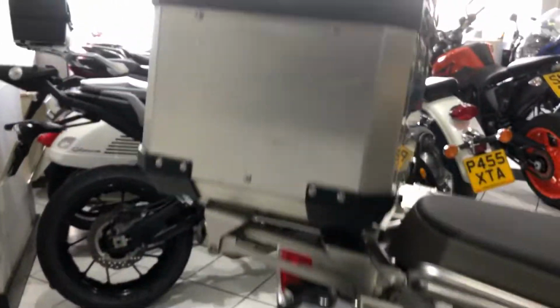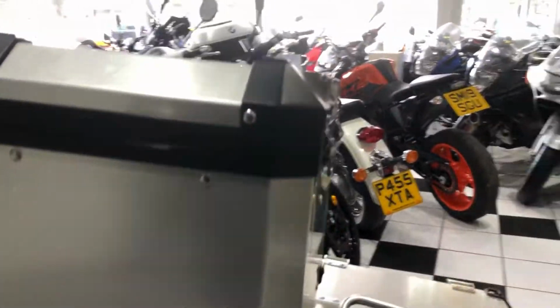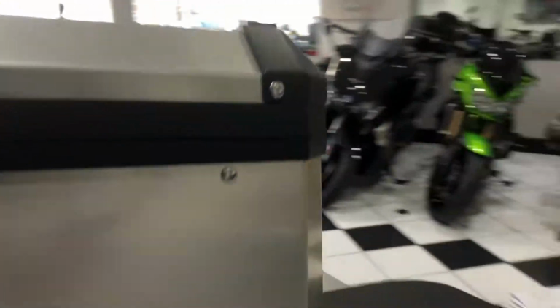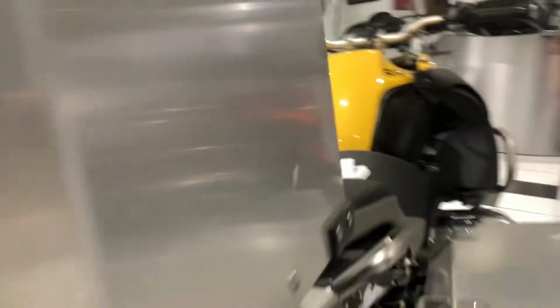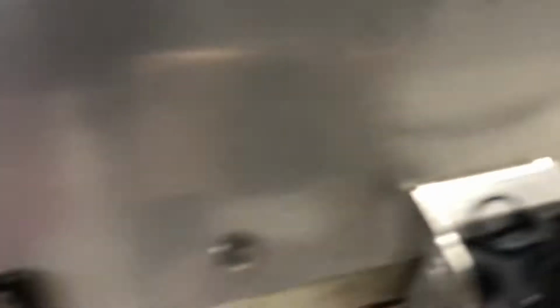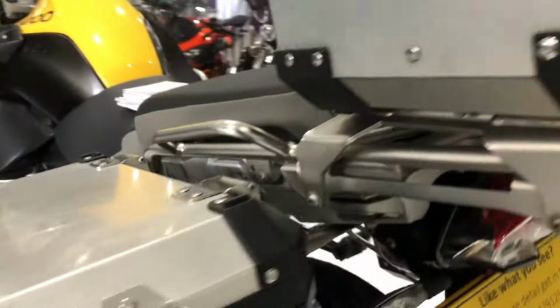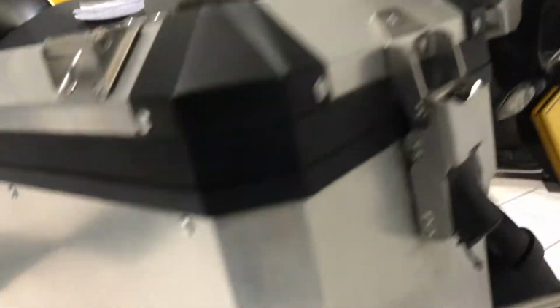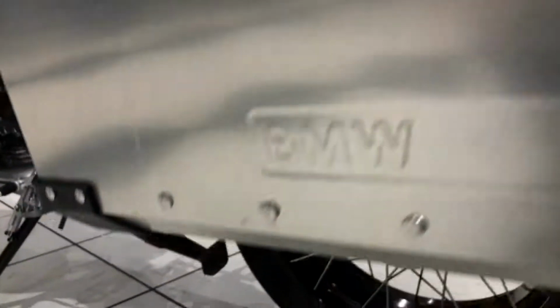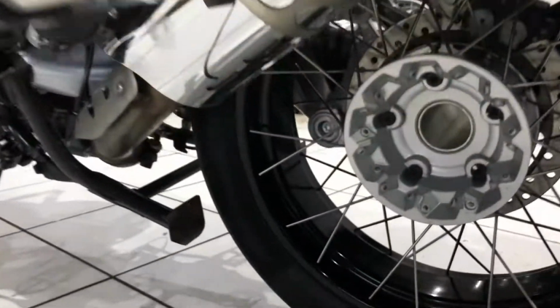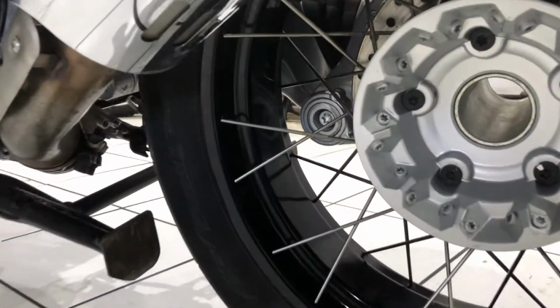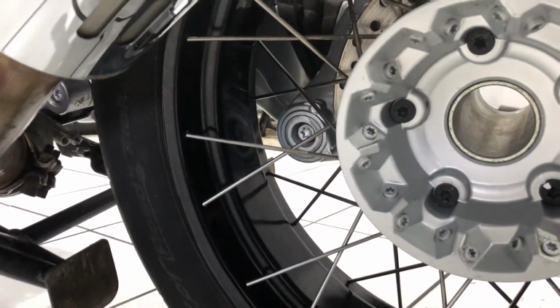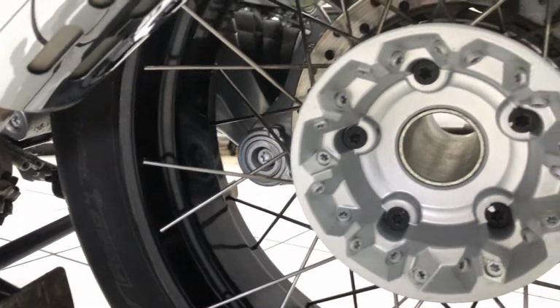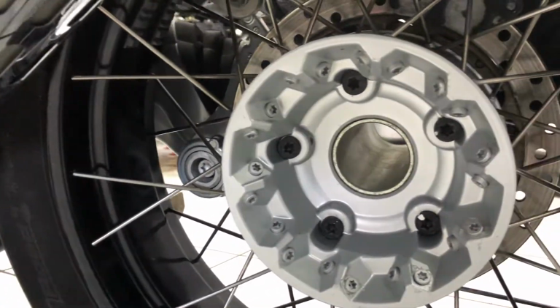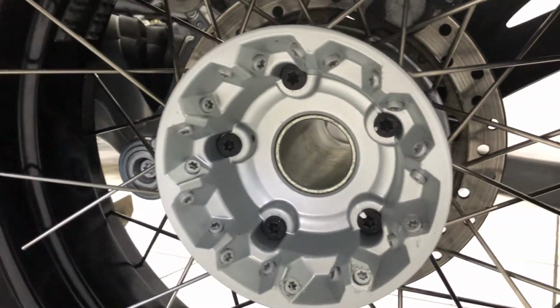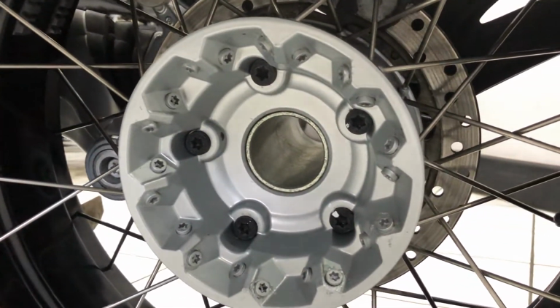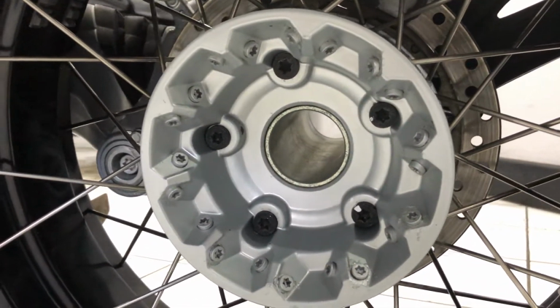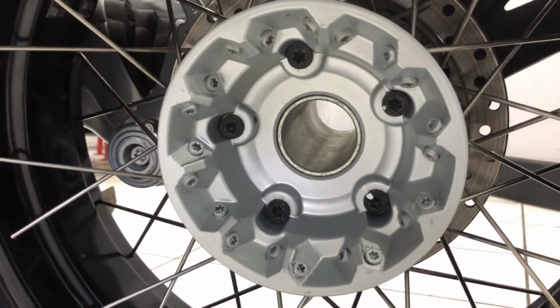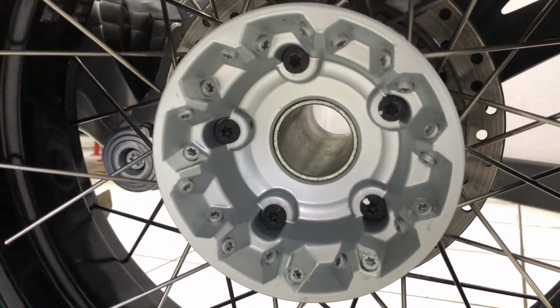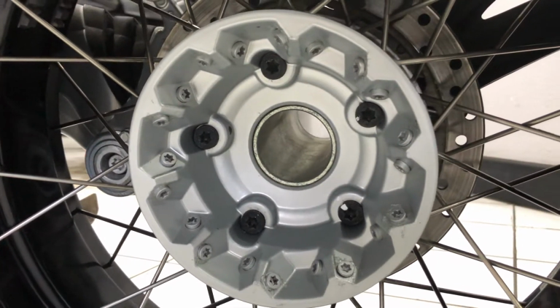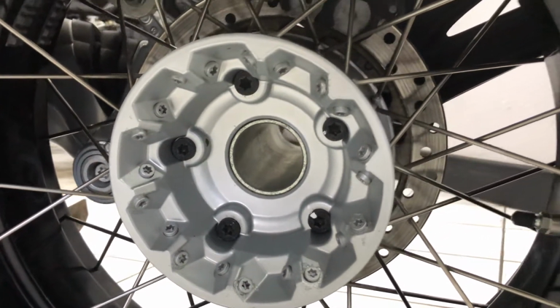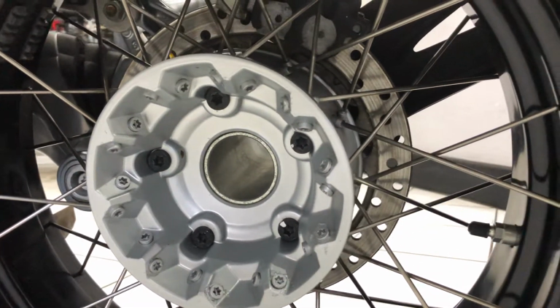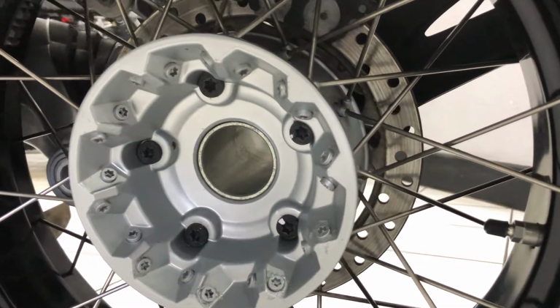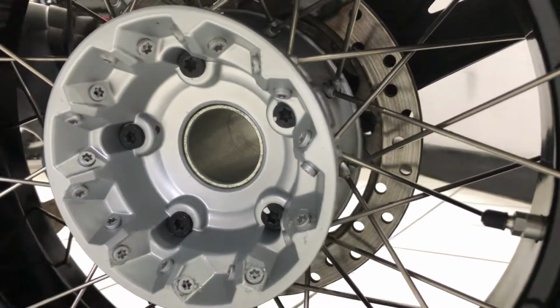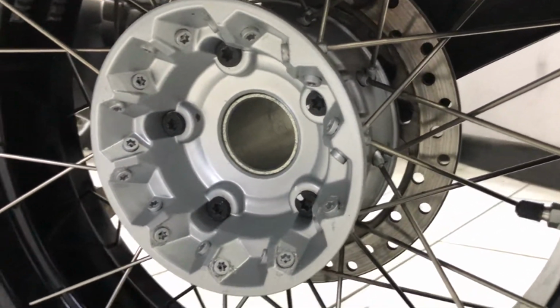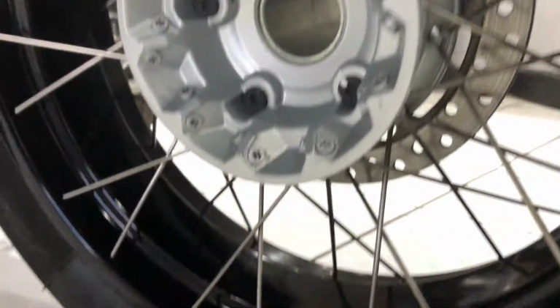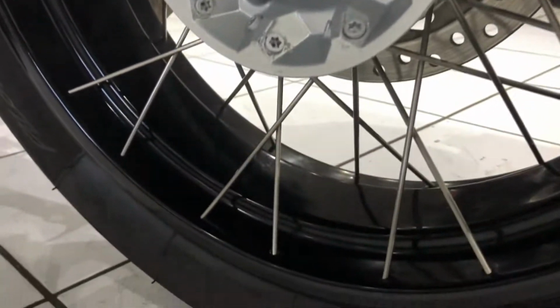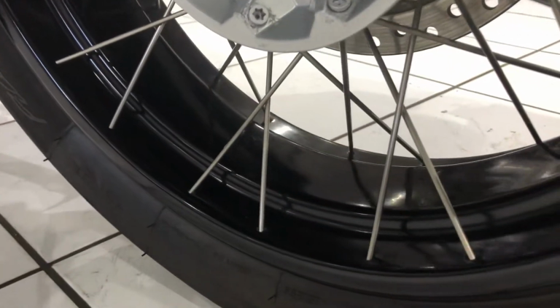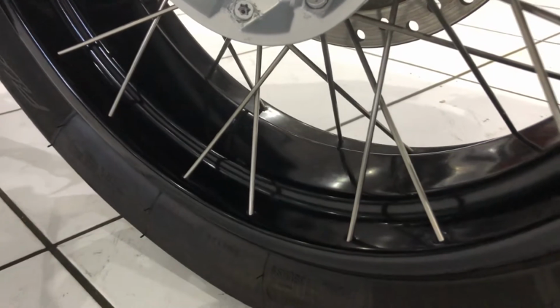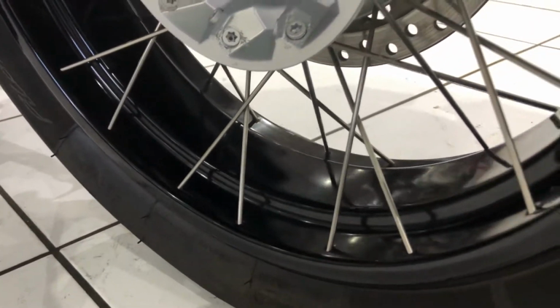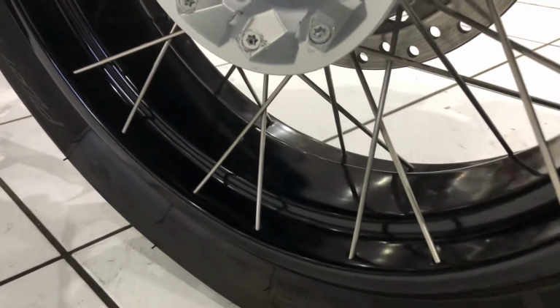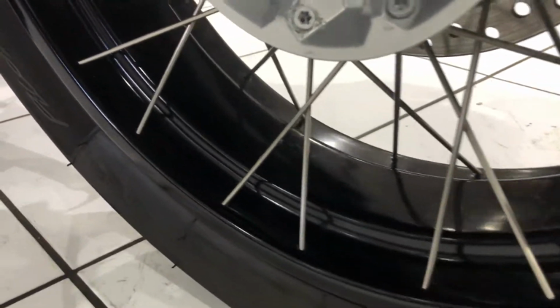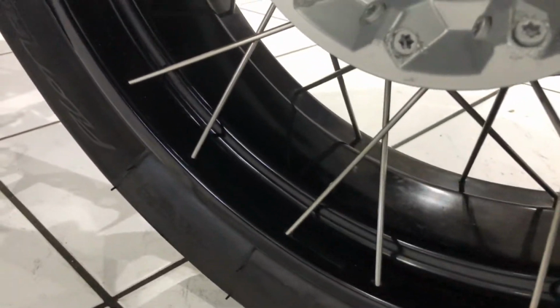Going around the other side, the wheel hub is all lovely and clean — no real corrosion there as such. And the rims are just as they should be.